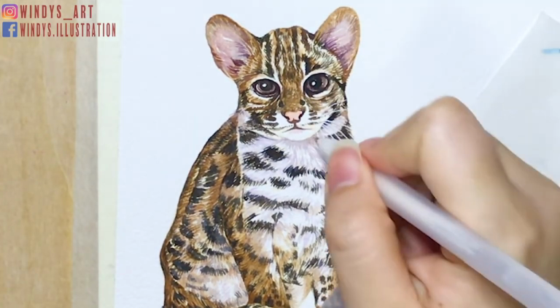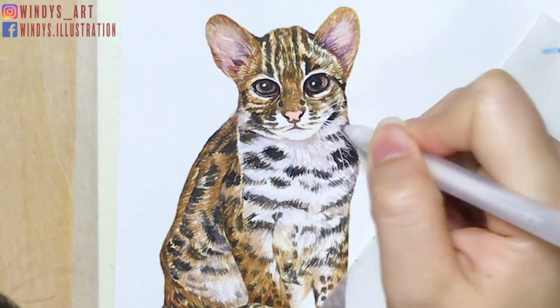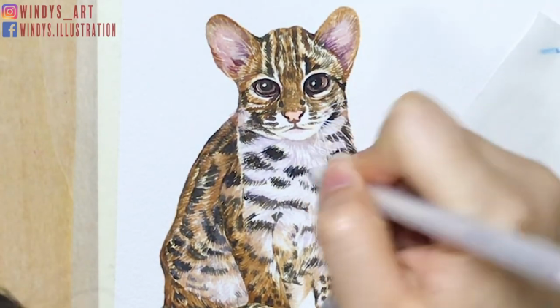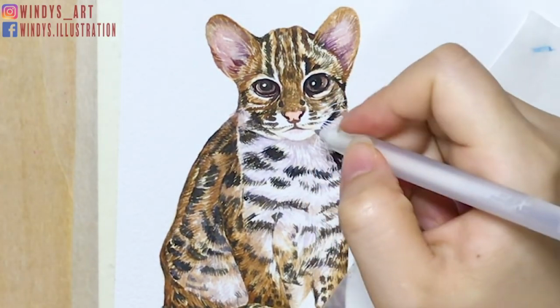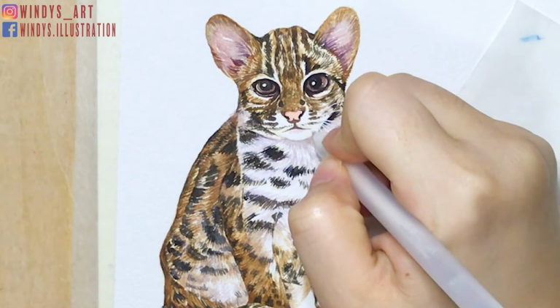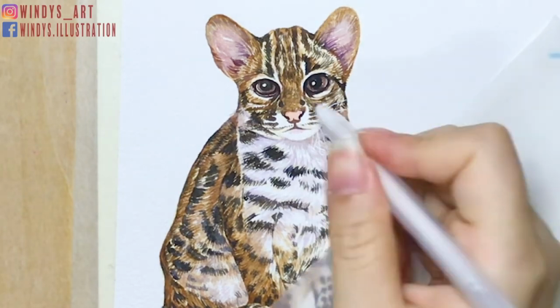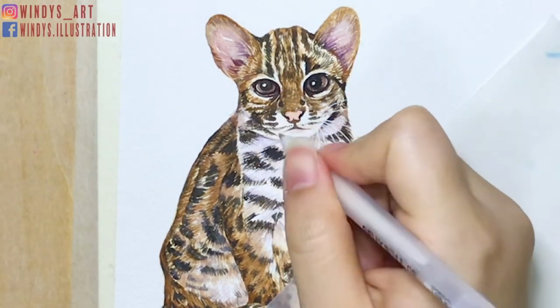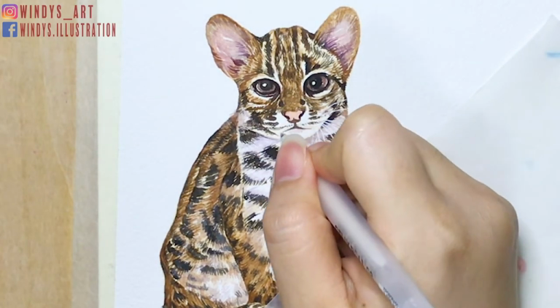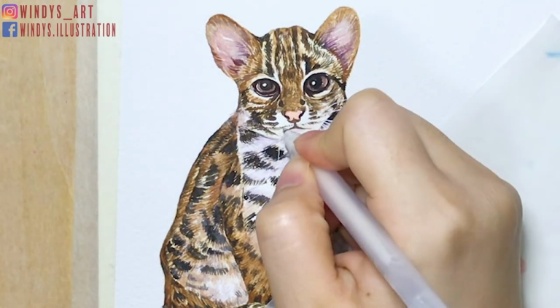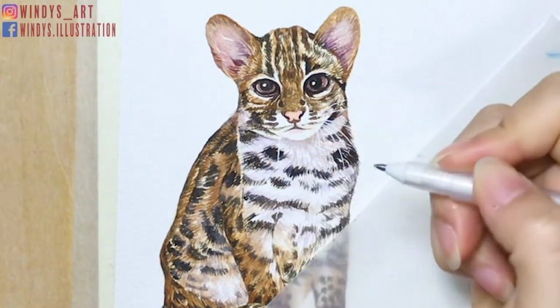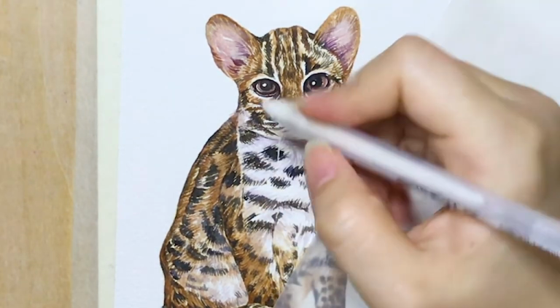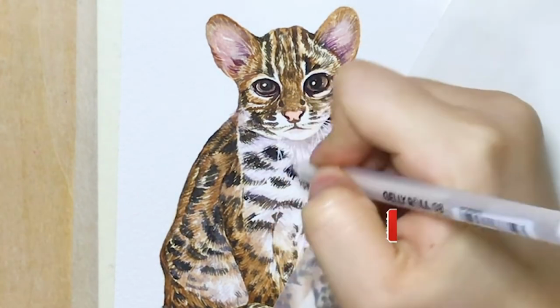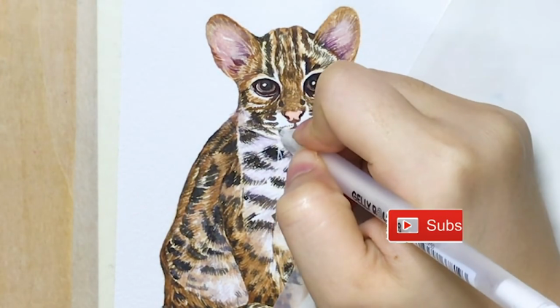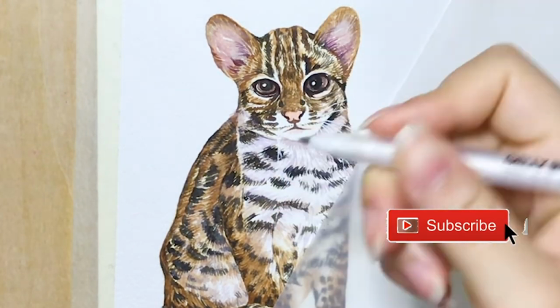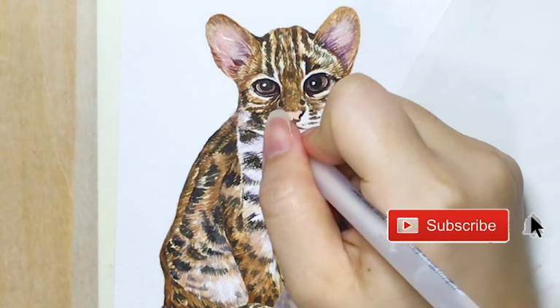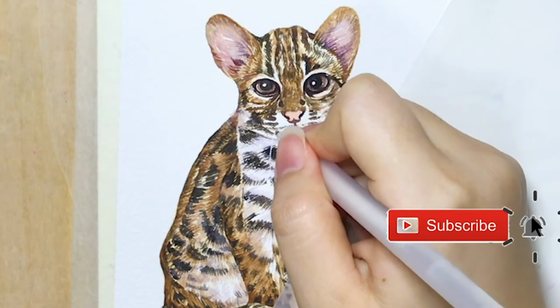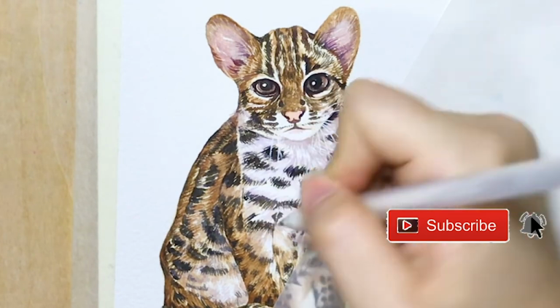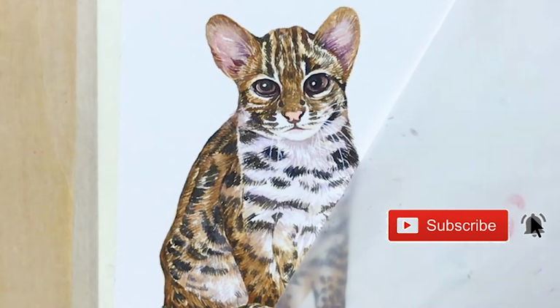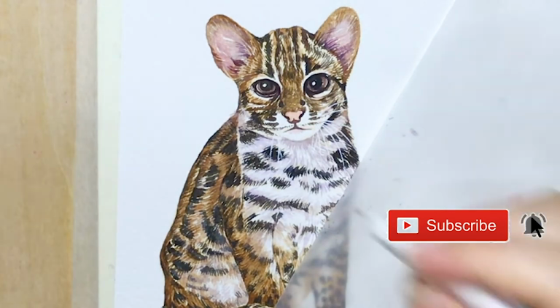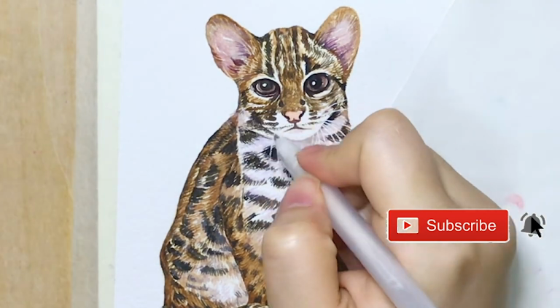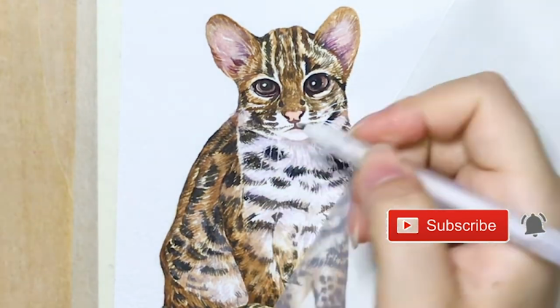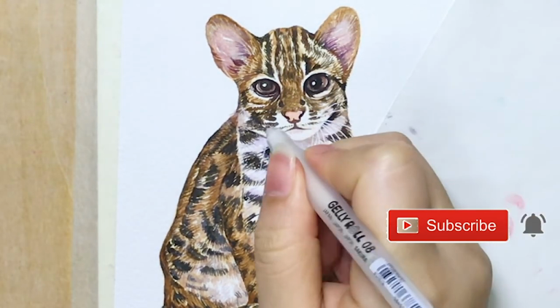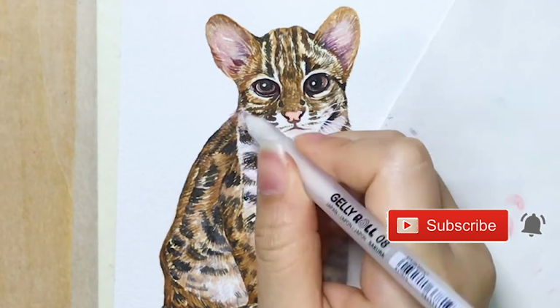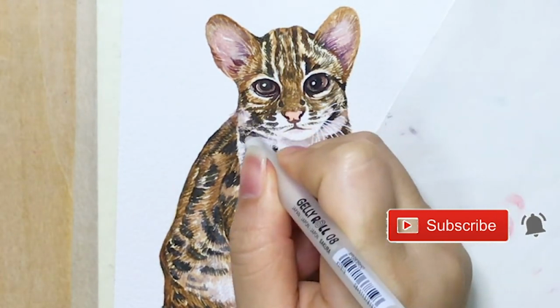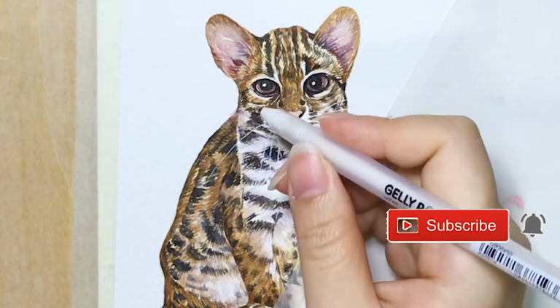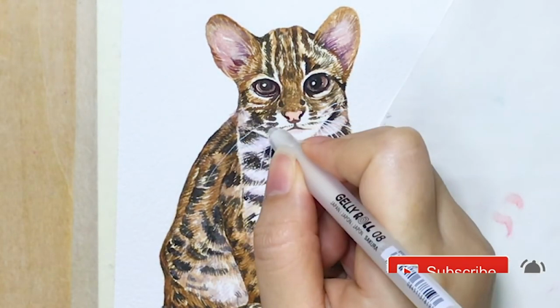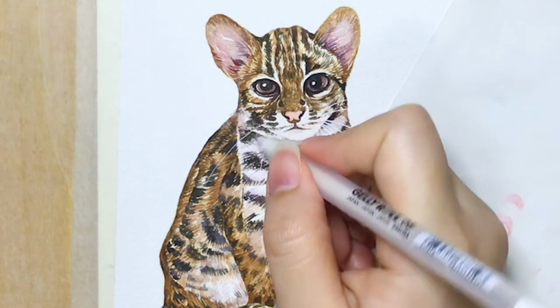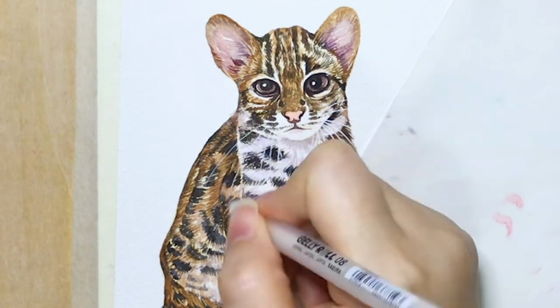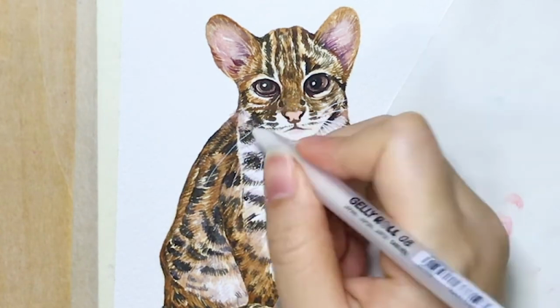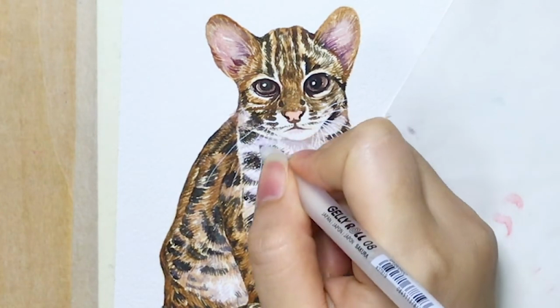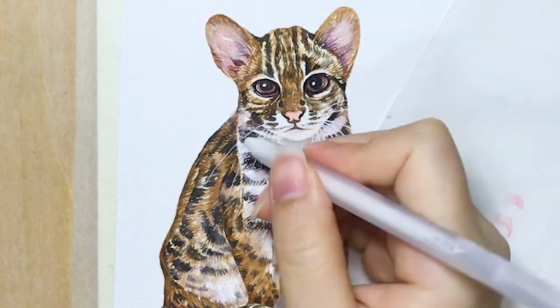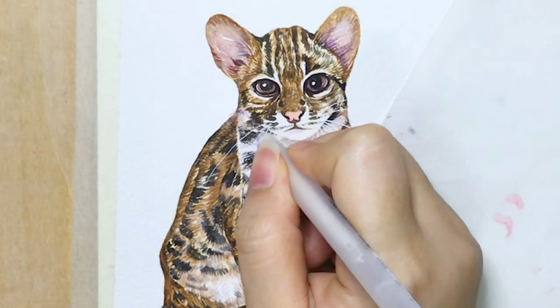So that's all for today's video, I really hope you've enjoyed it. If you do, please give it a thumbs up and make sure to subscribe to my channel and ring the bell, so you won't miss out on my weekly art videos and tutorials. Thanks for watching, I'll see you next week, bye!